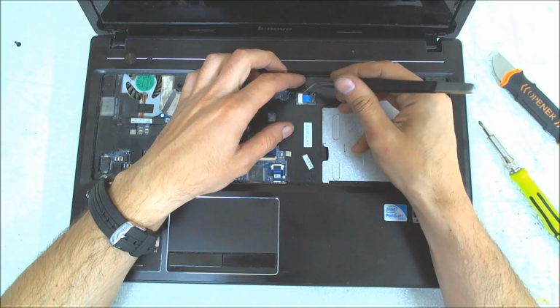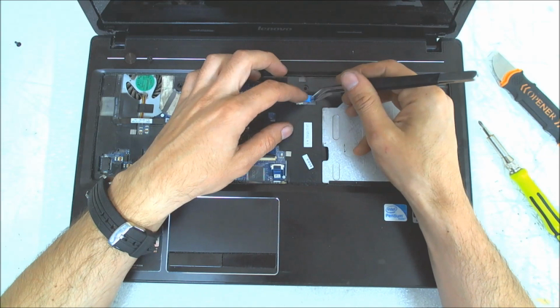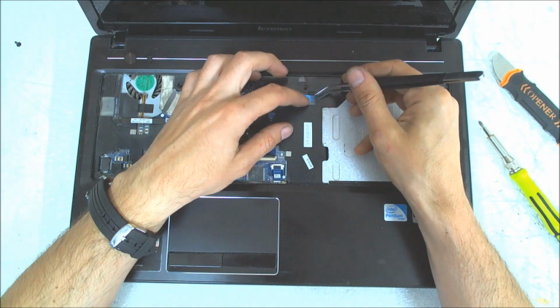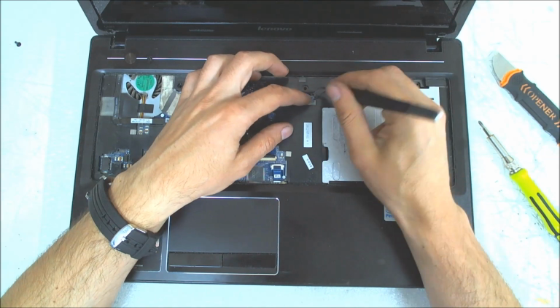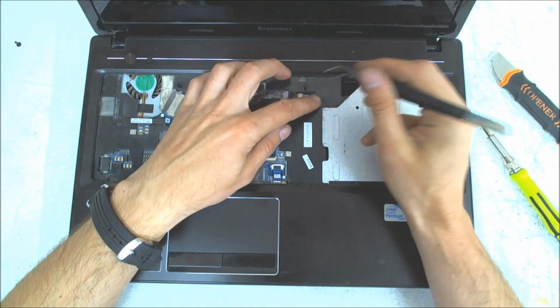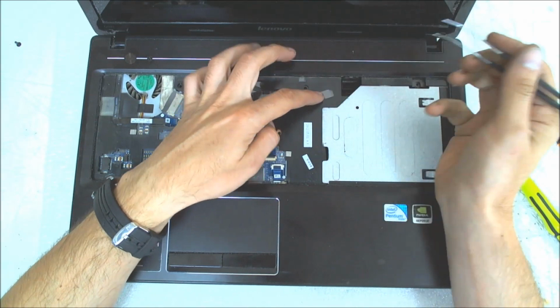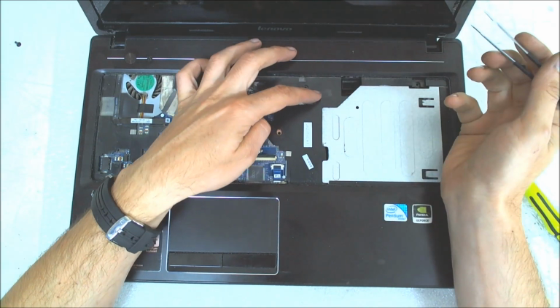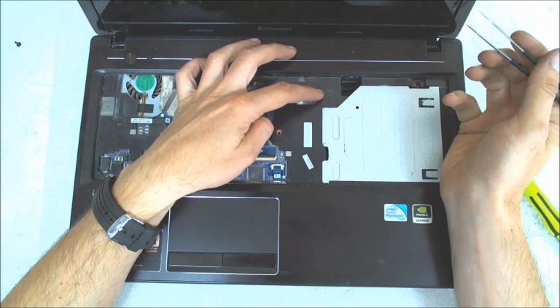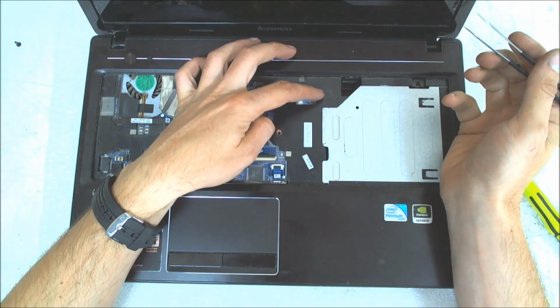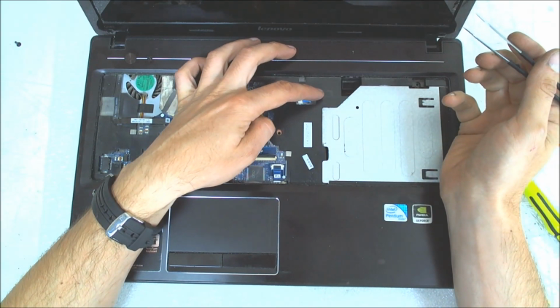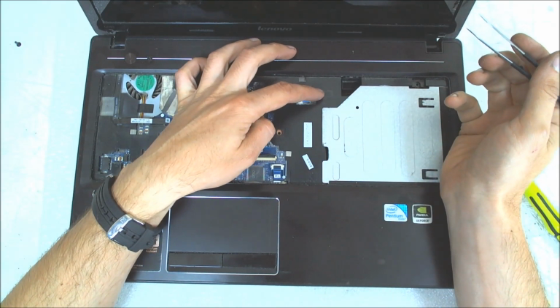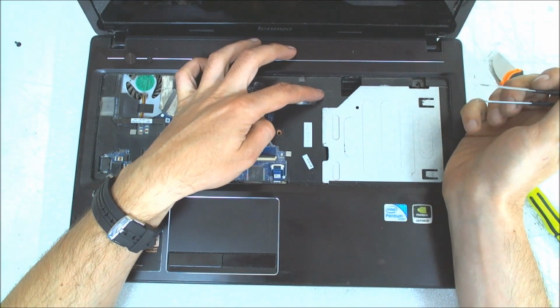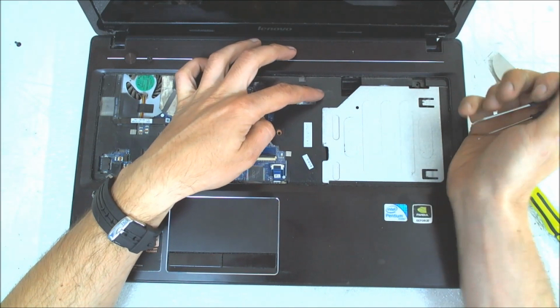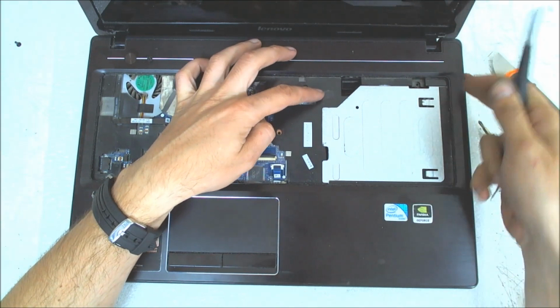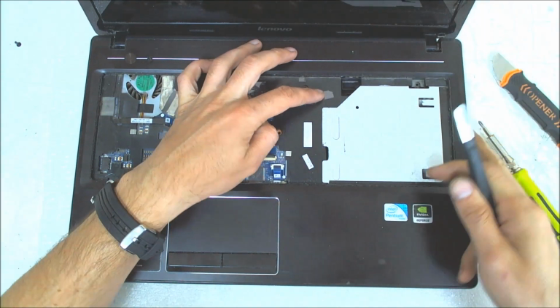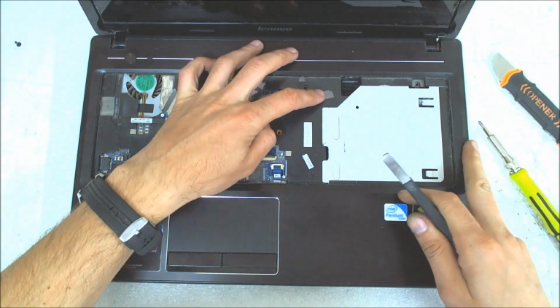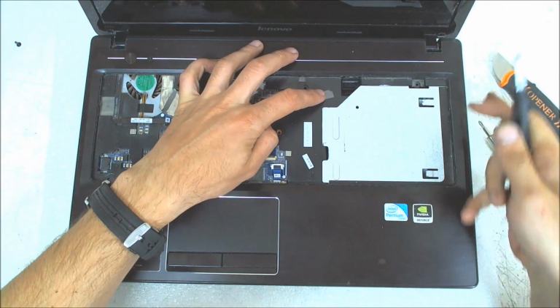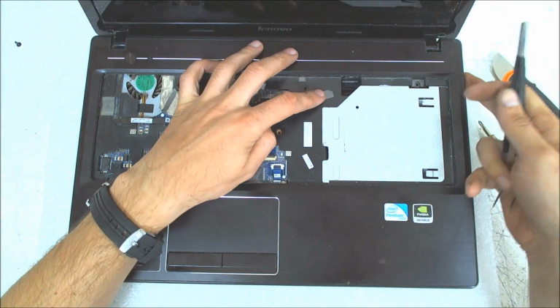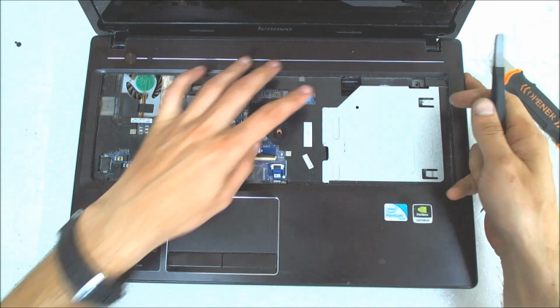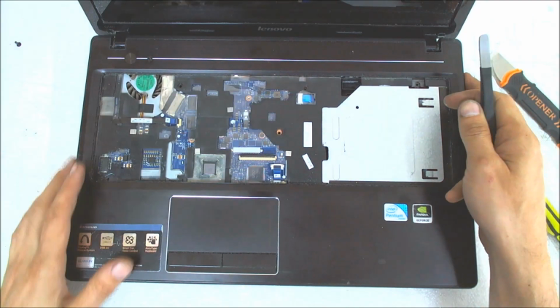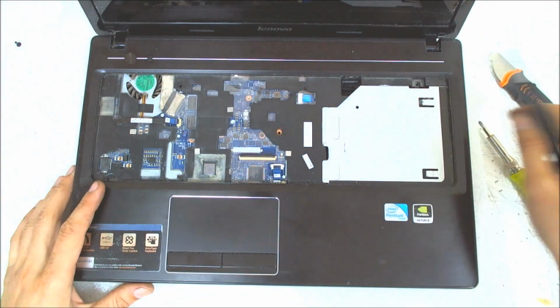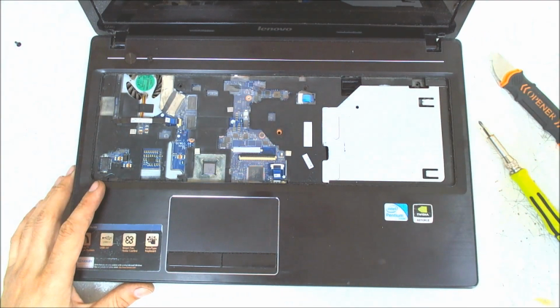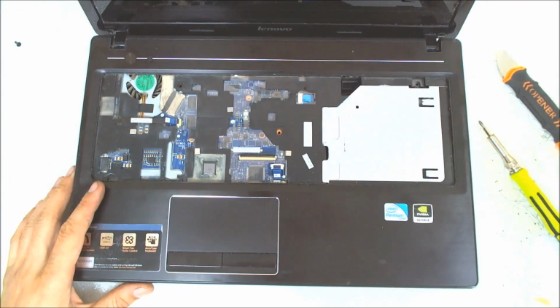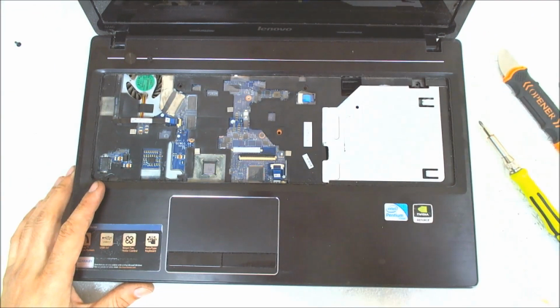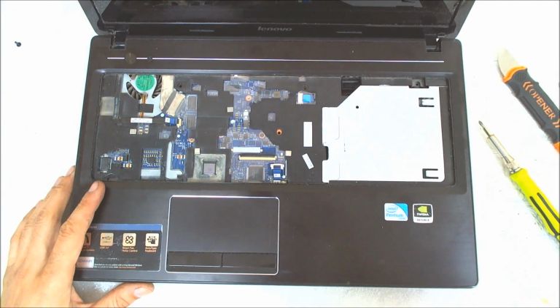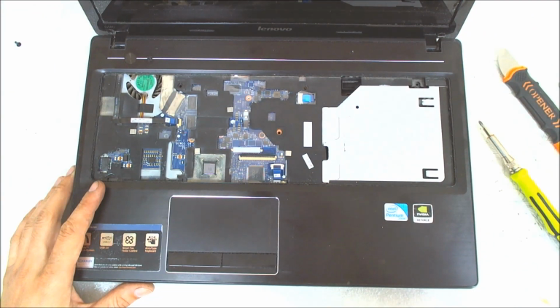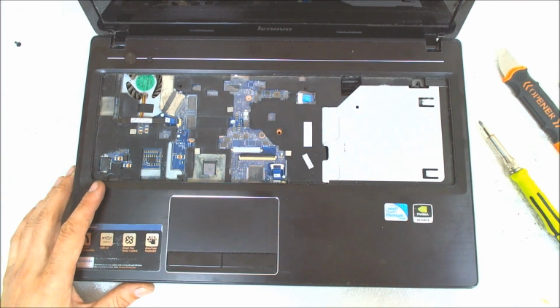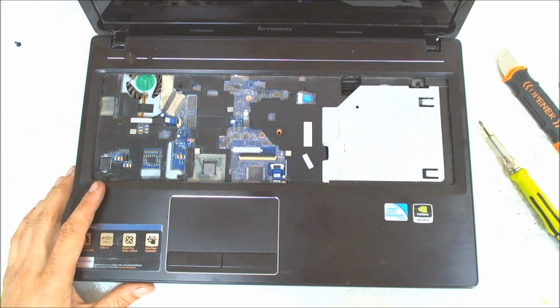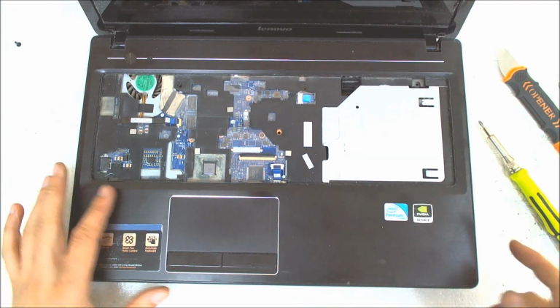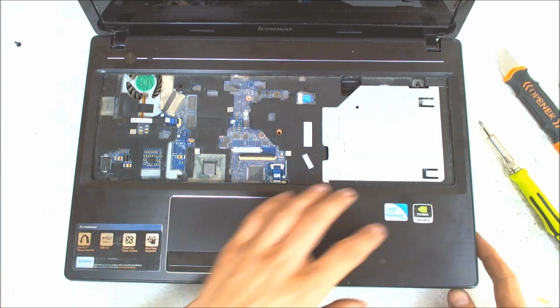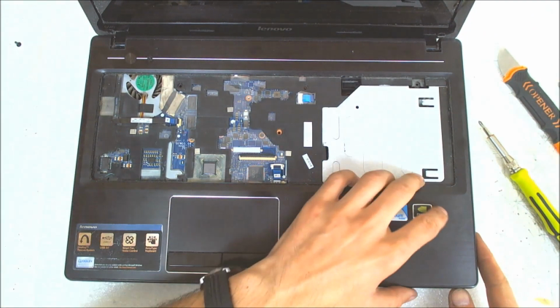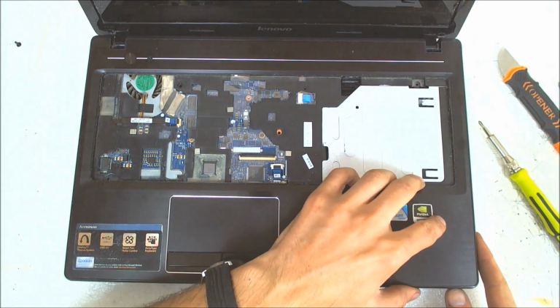This here is for... I don't know. This is probably for the USB here on the right. So it won't be a problem for now.